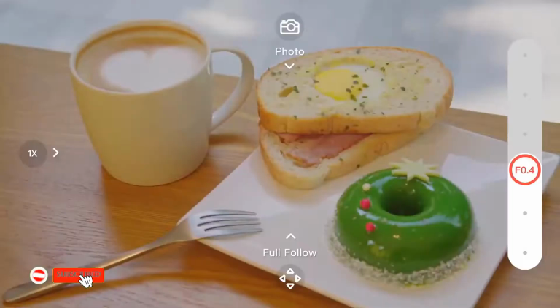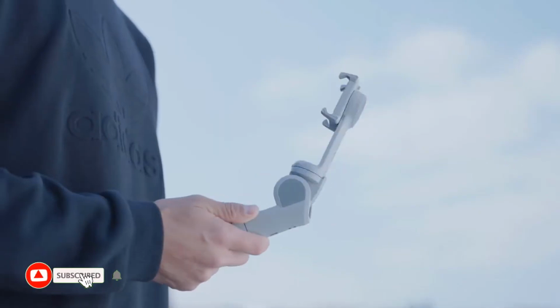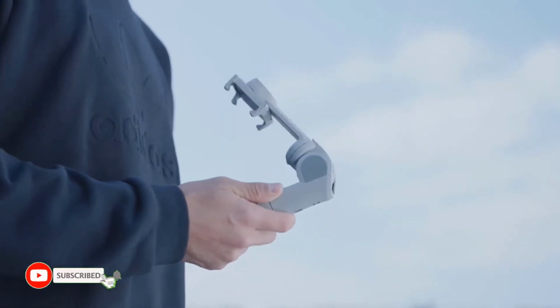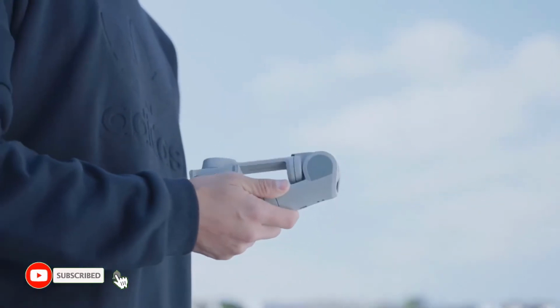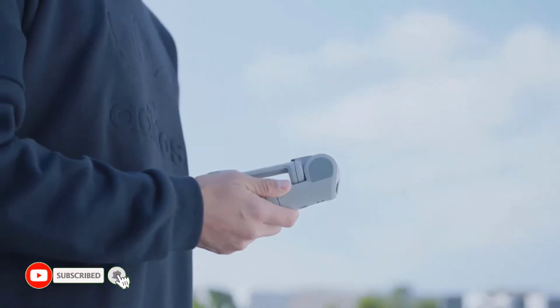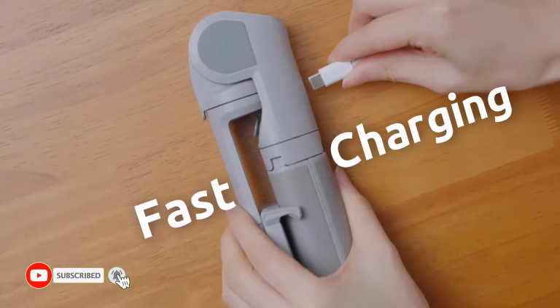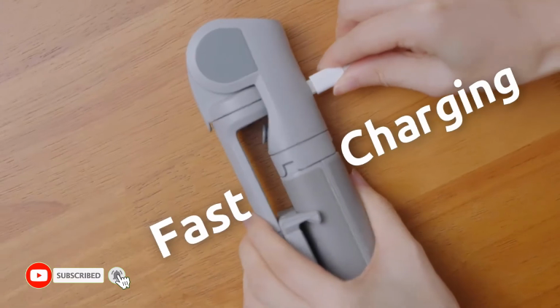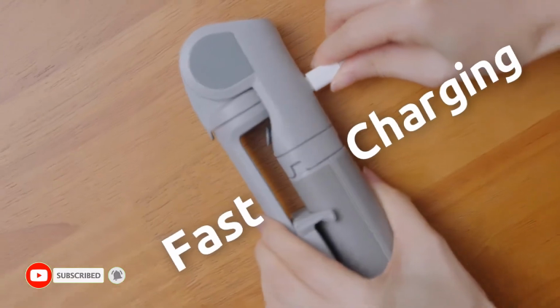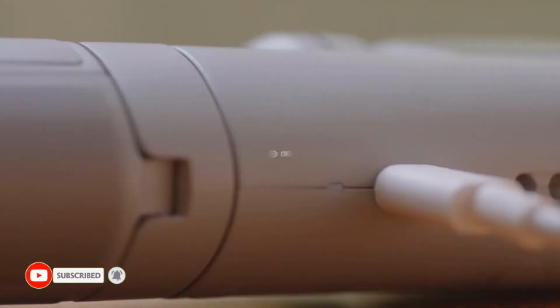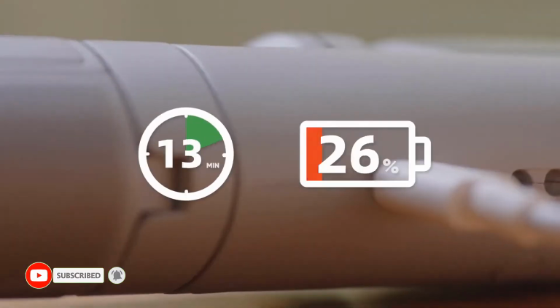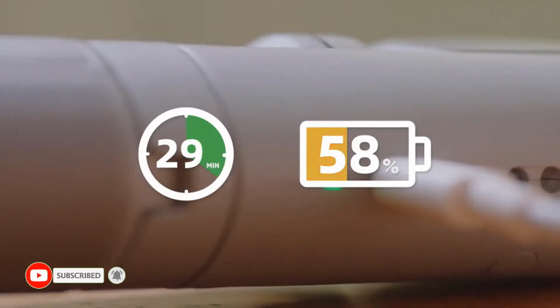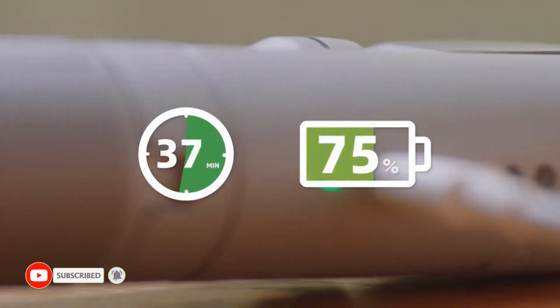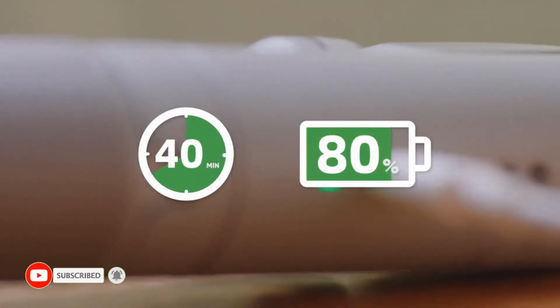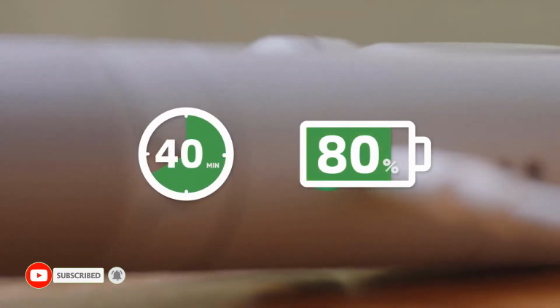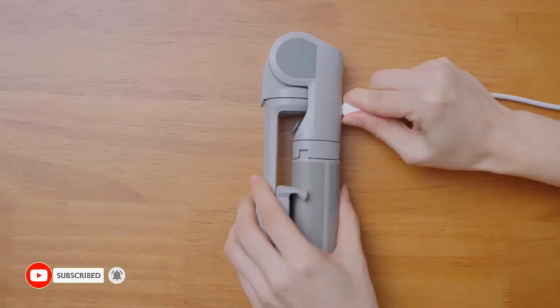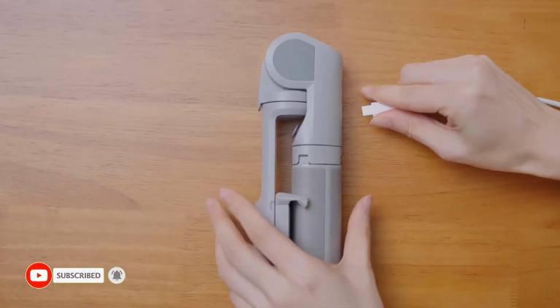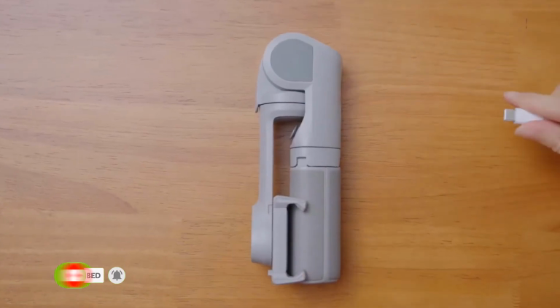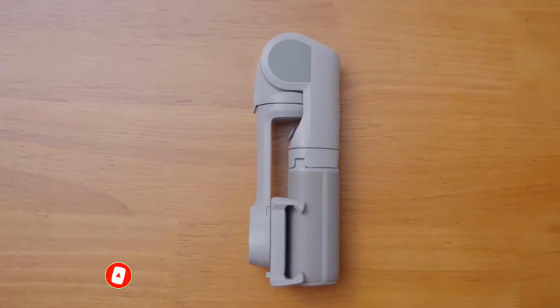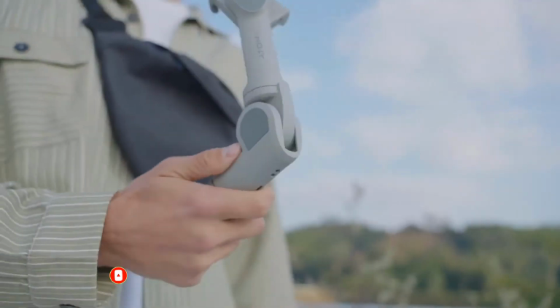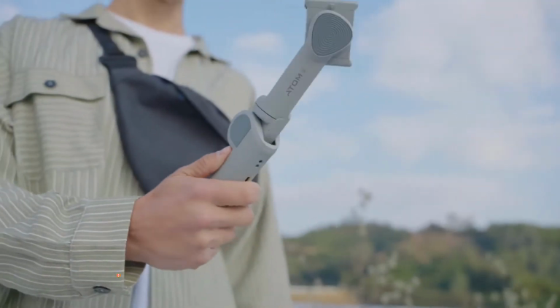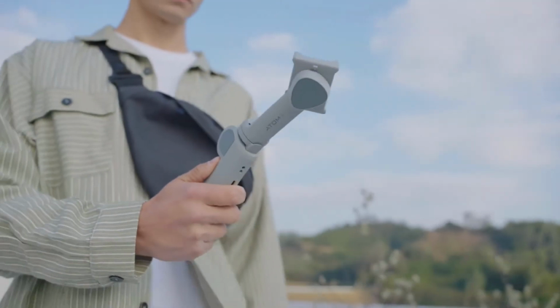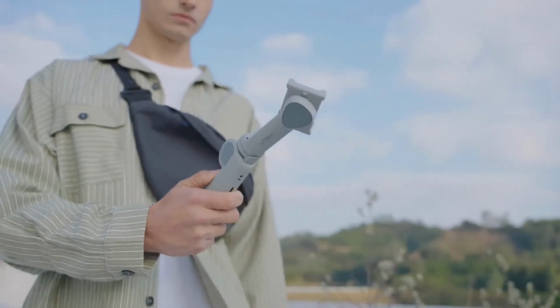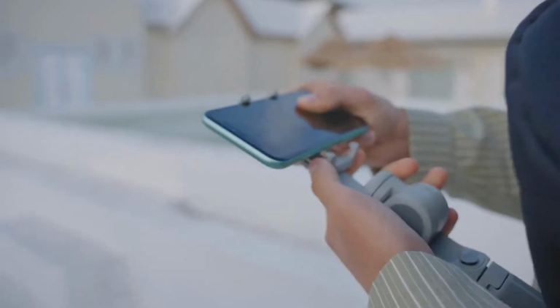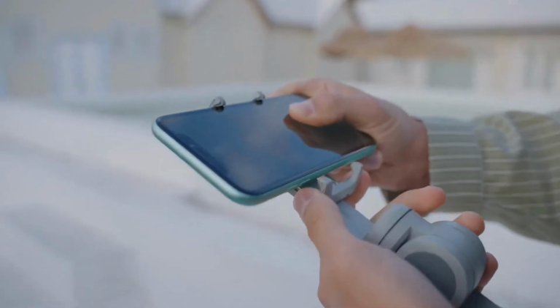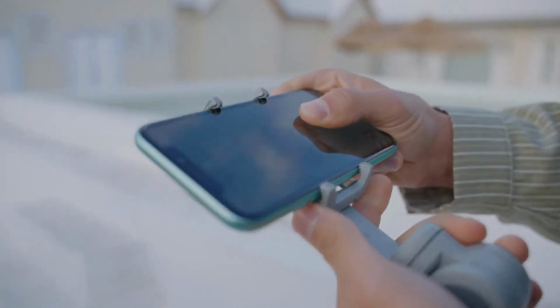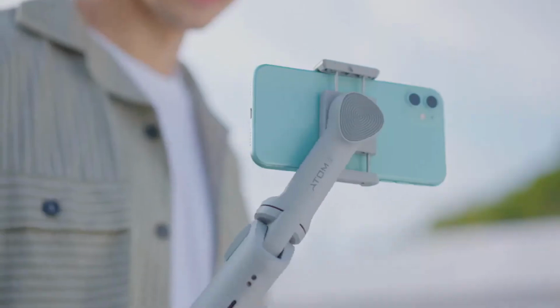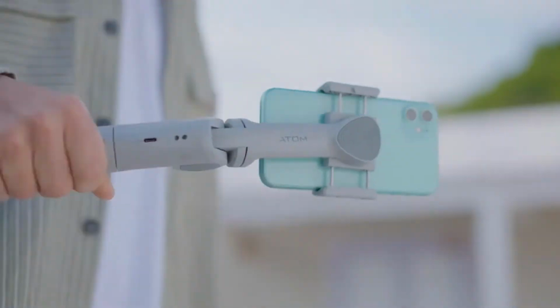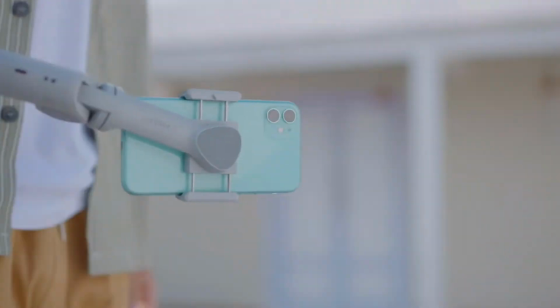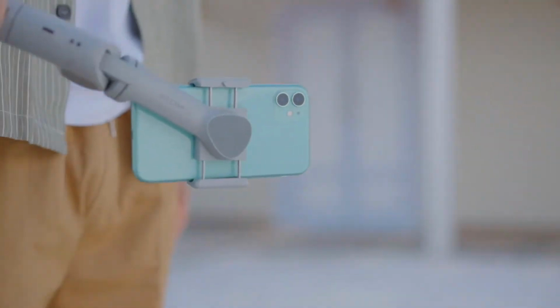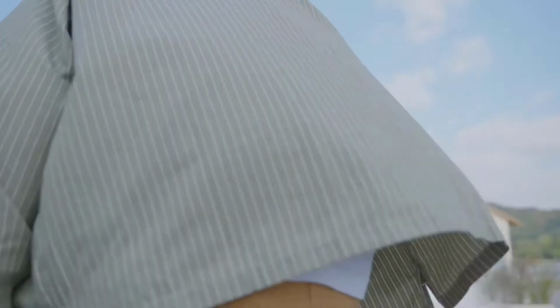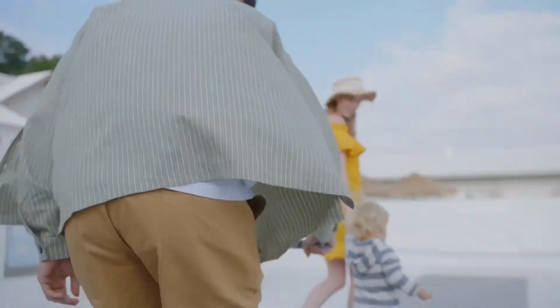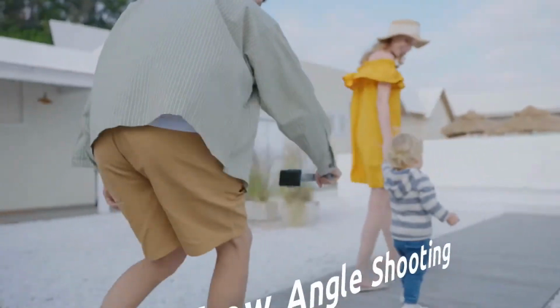Atom 2 is currently the only gimbal that supports fast charging. It takes only one hour to charge from empty to full, or charge 80% within 40 minutes.